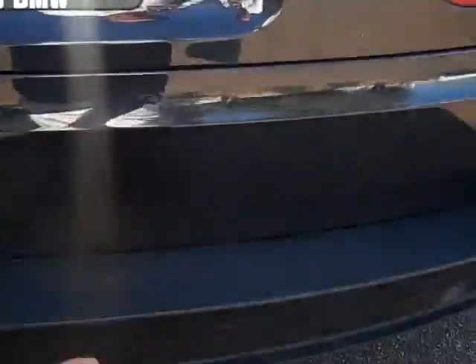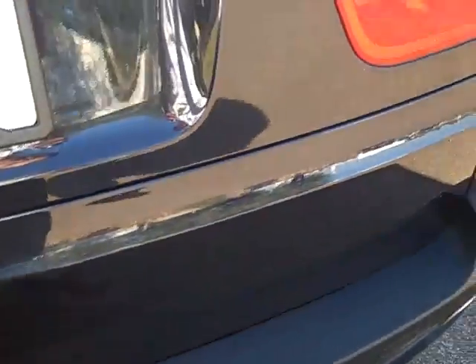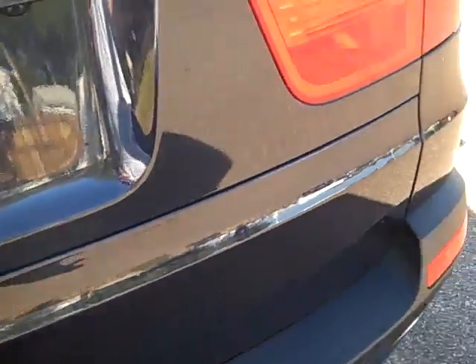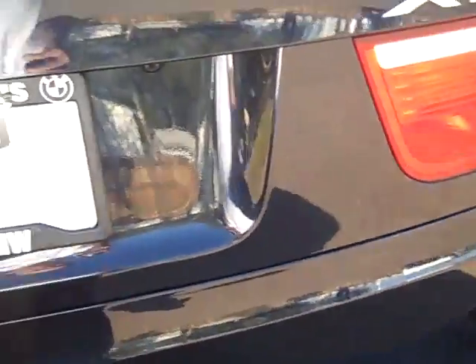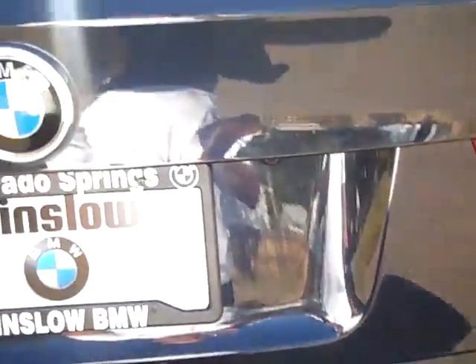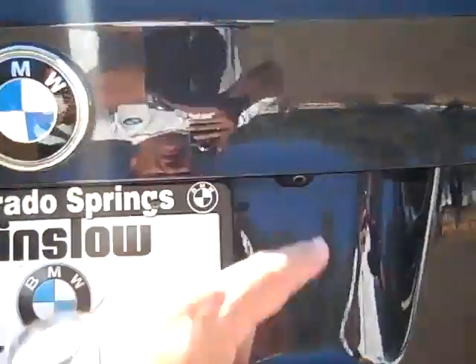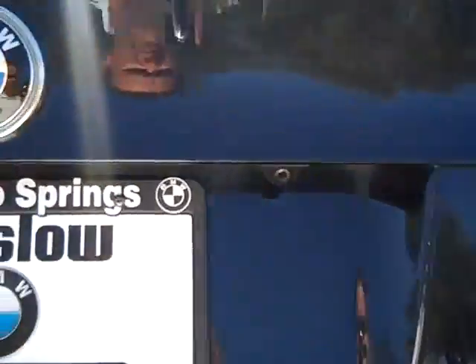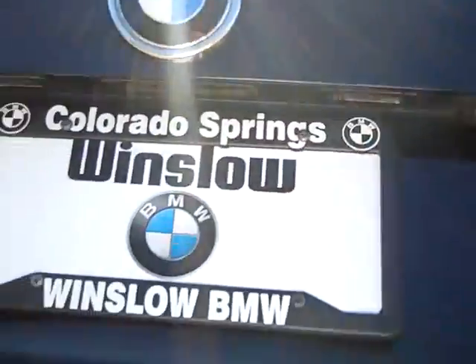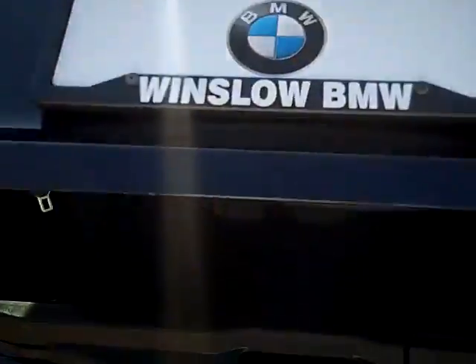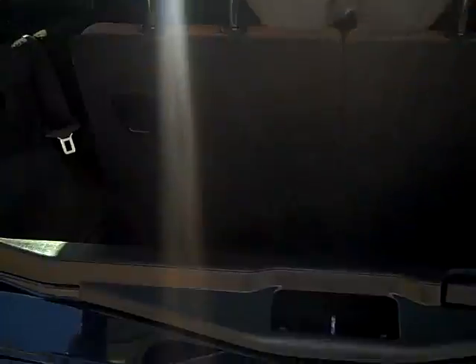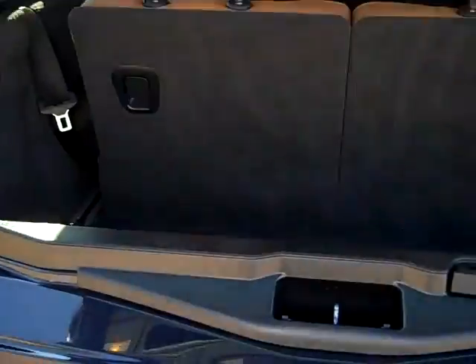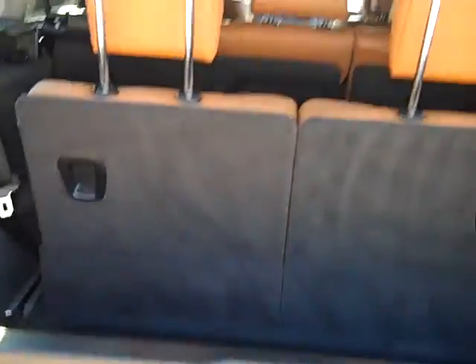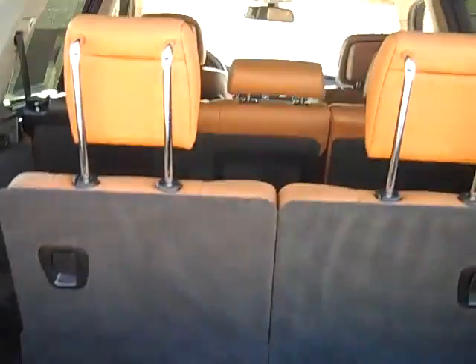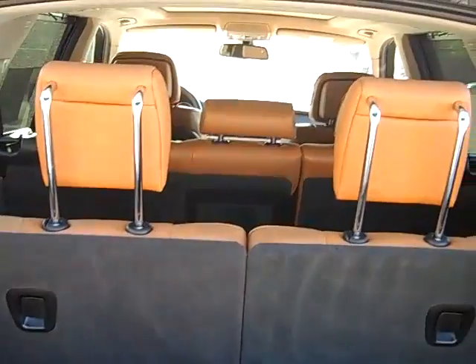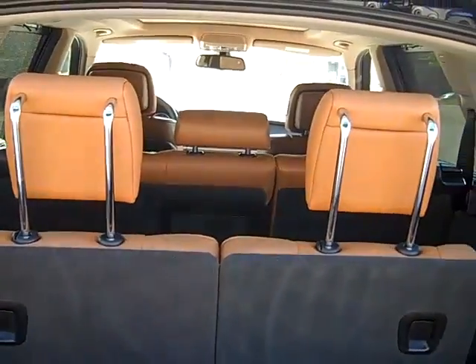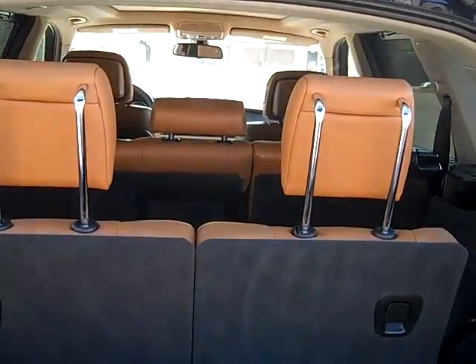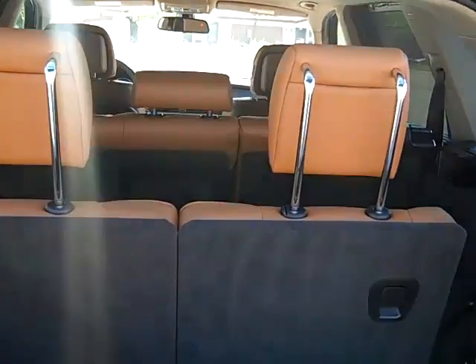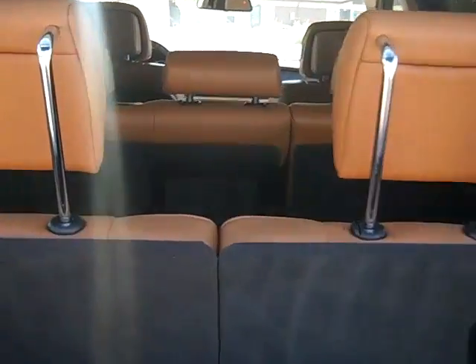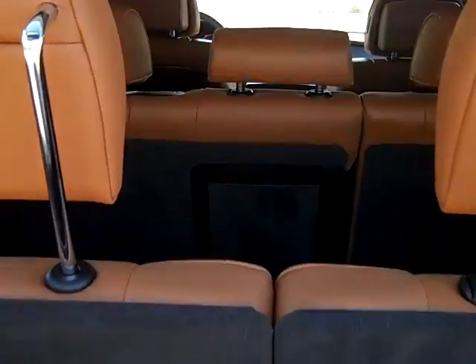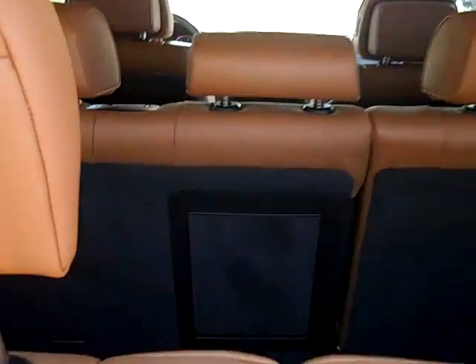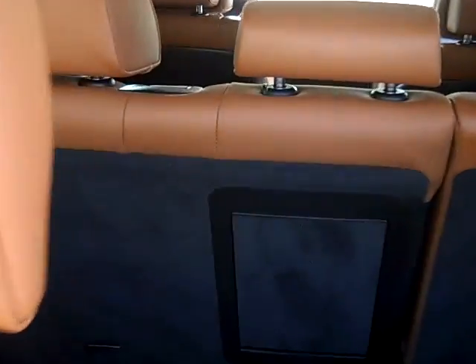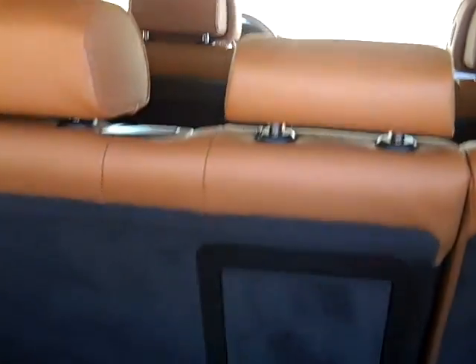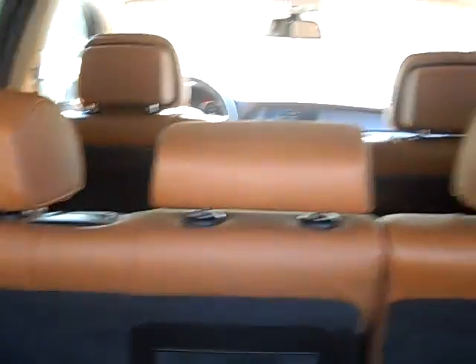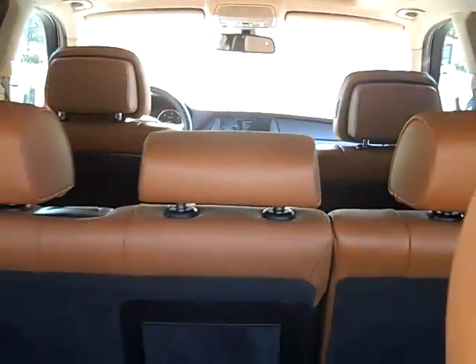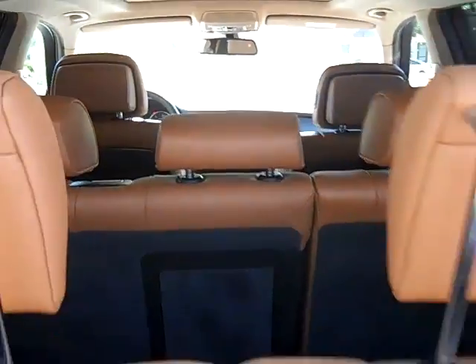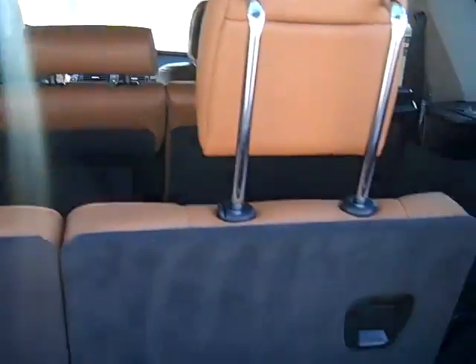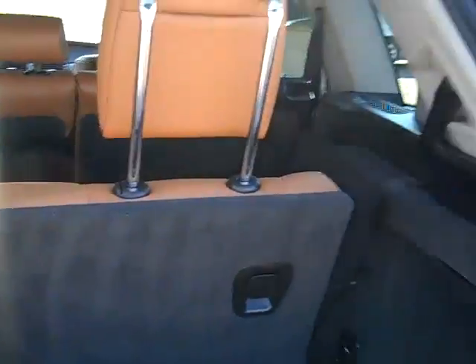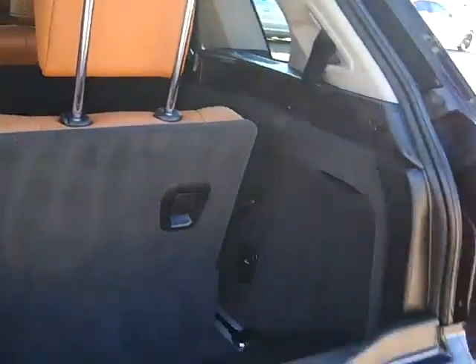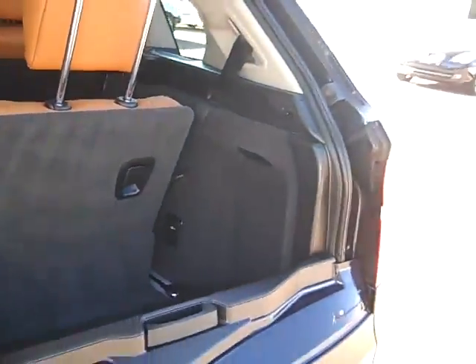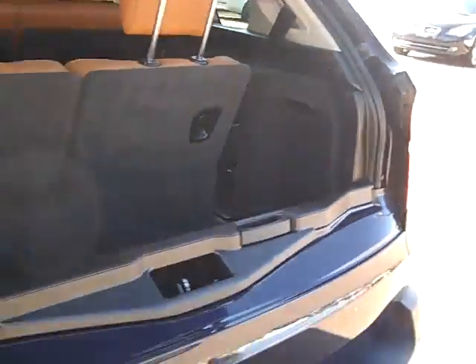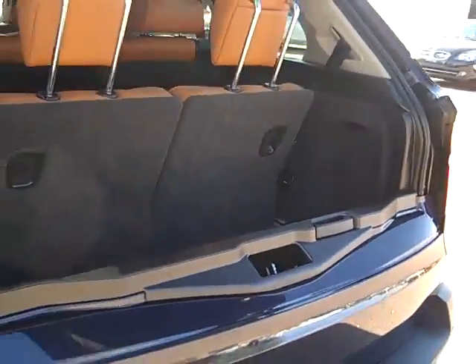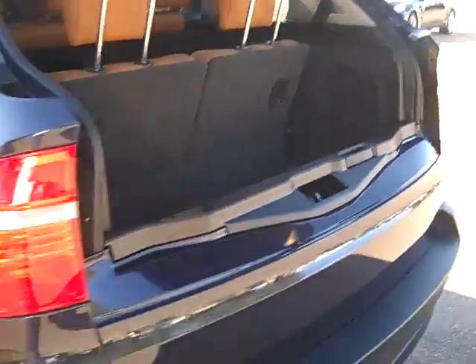You can see the rear park distance control — it has the rear view camera. You can see there are the third row seats; really pretty good room back there. You can see it's got the power hatch also.